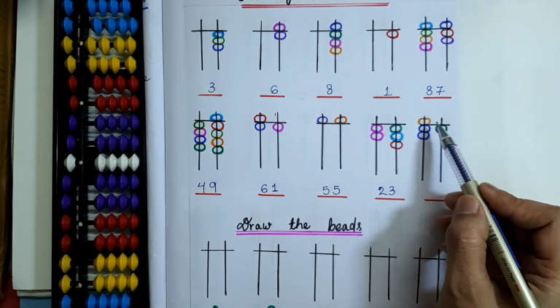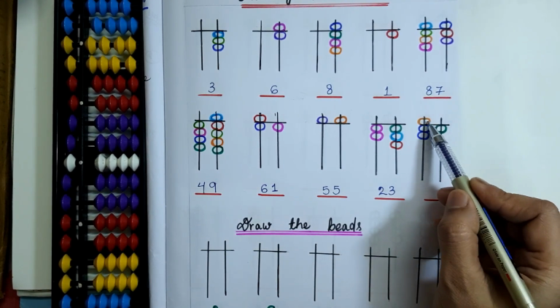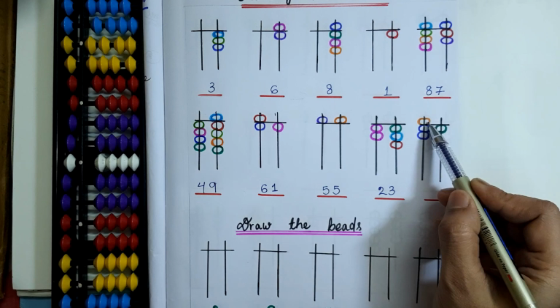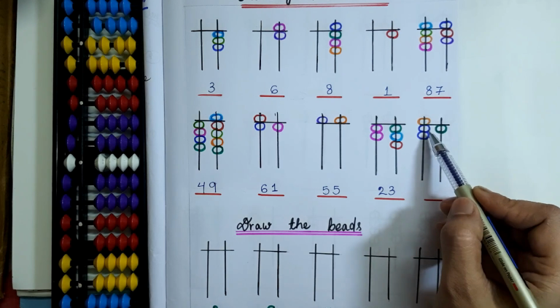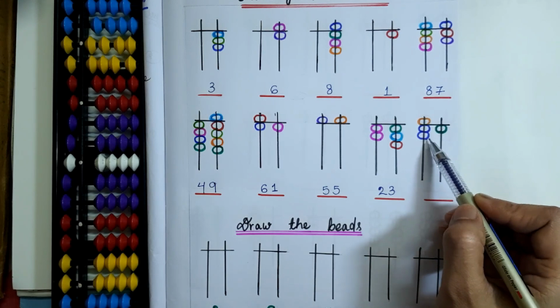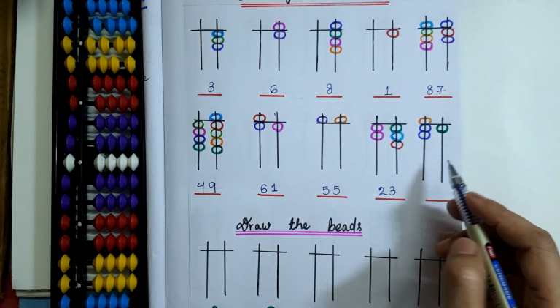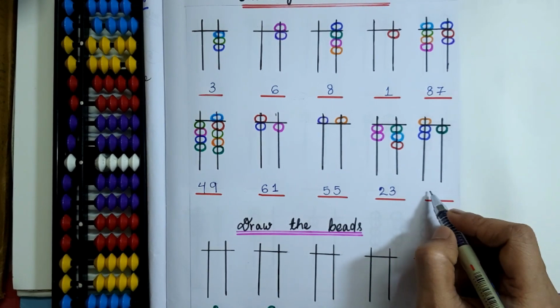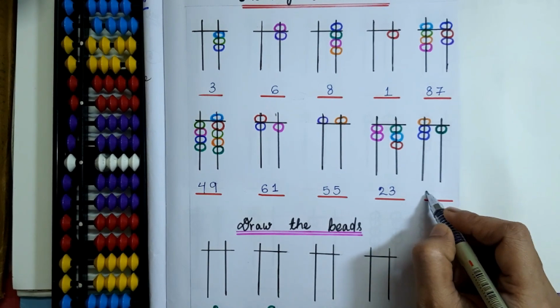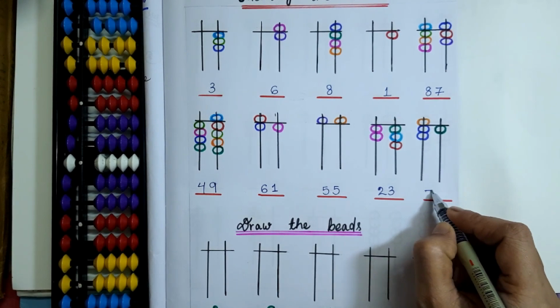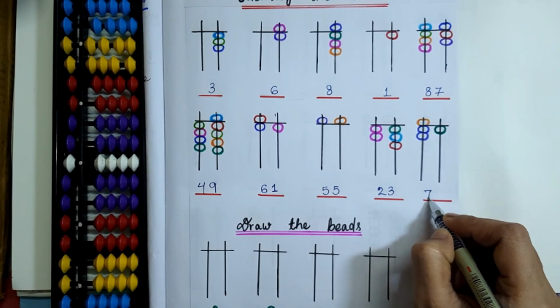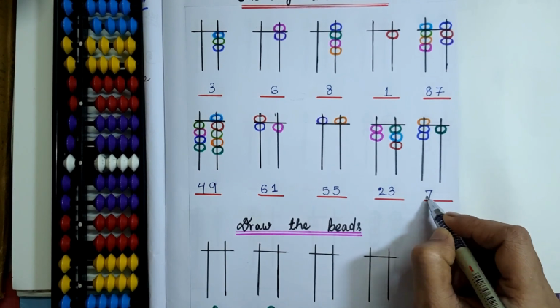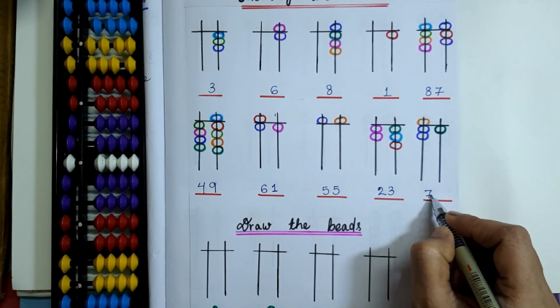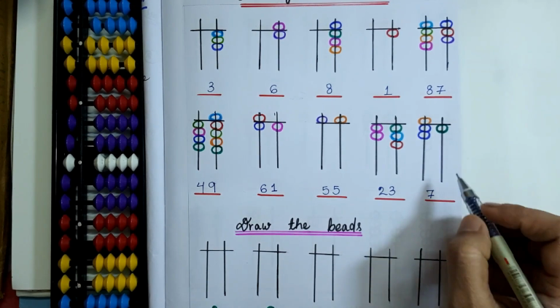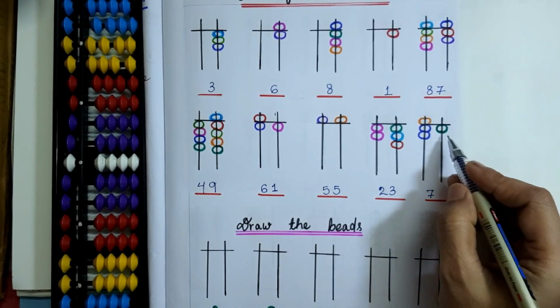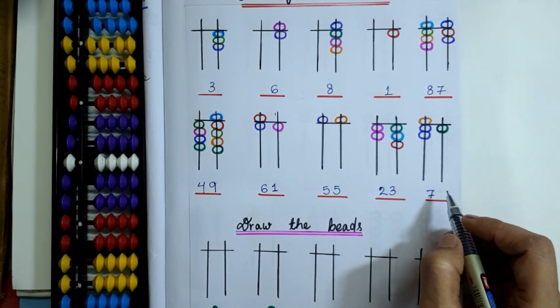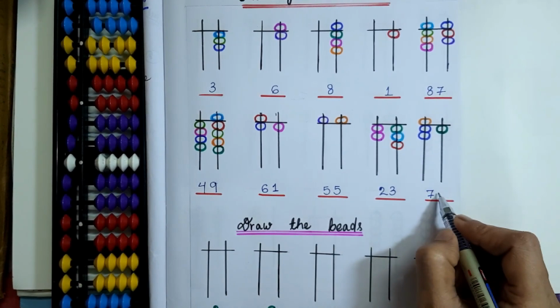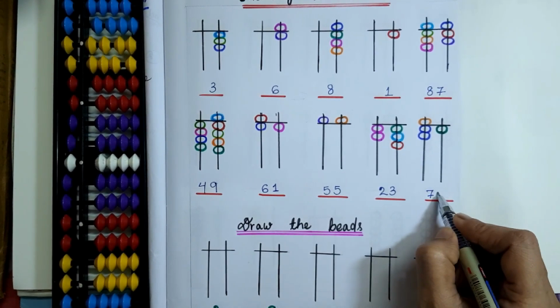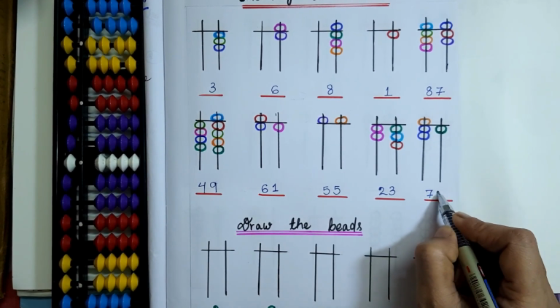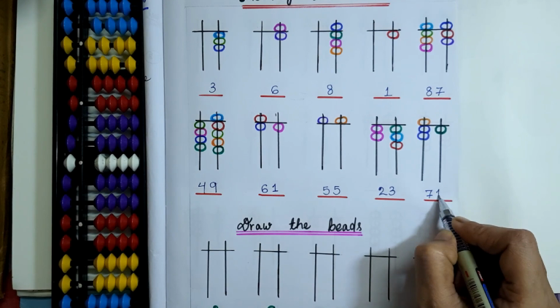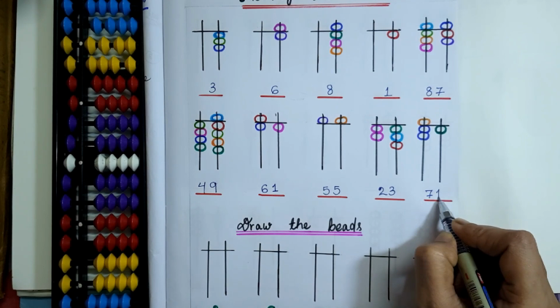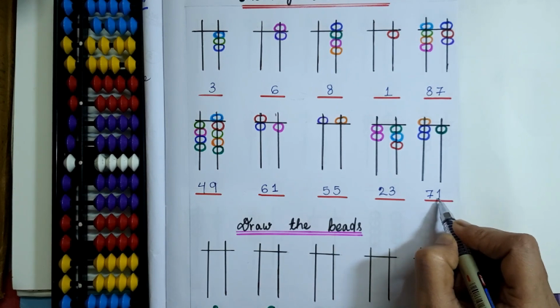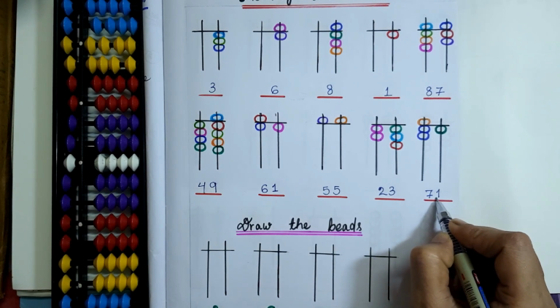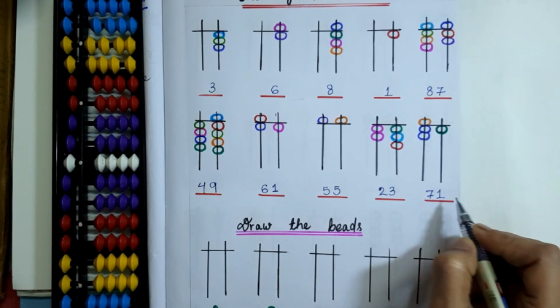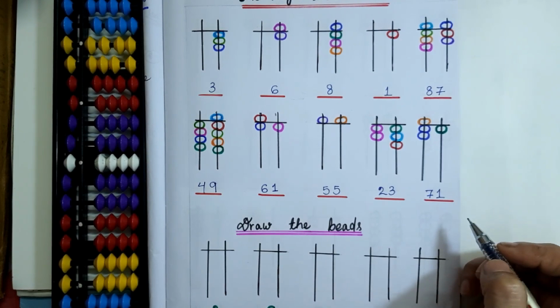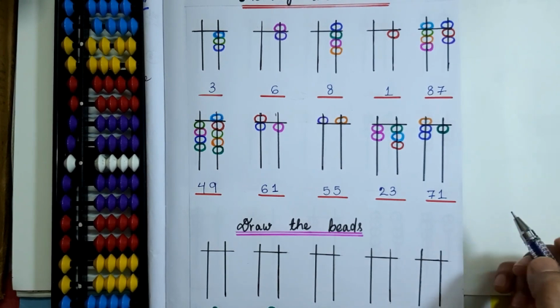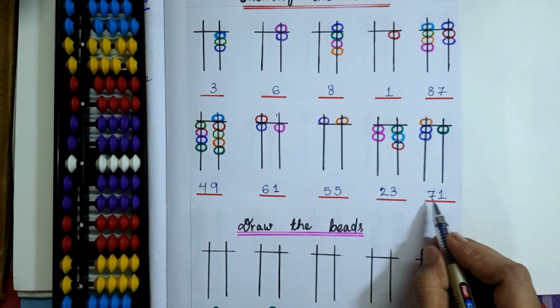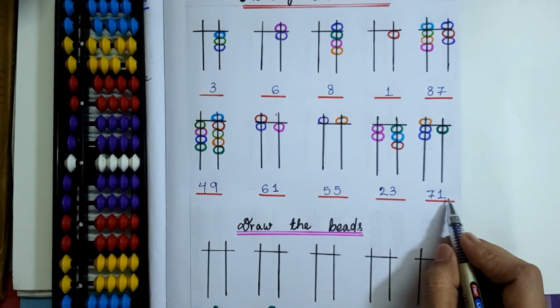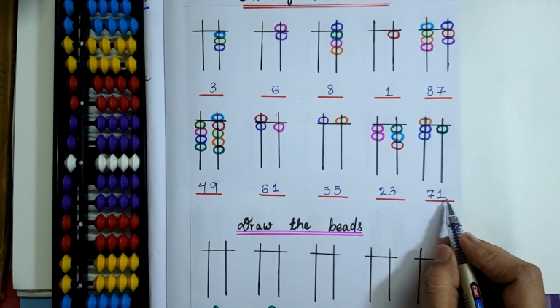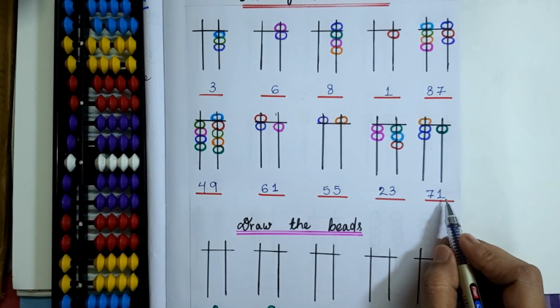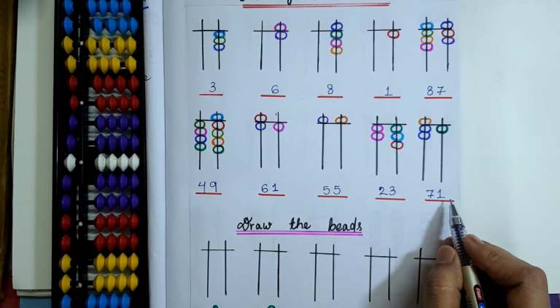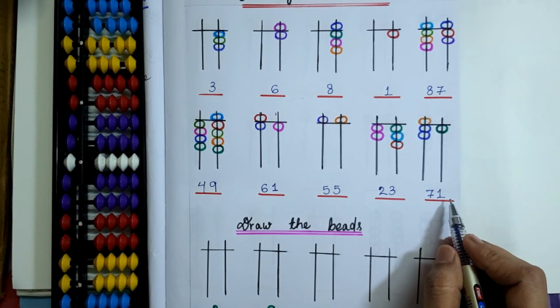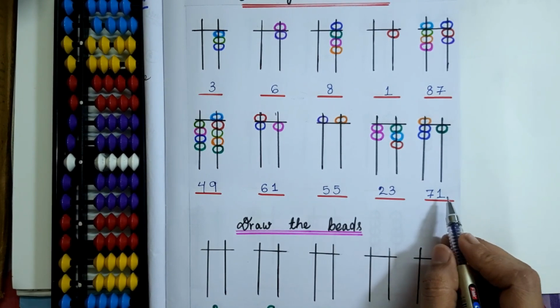Here 5 plus 2 equals 7, which comes on the 10's place, and 1 will come on the 1's place. So 71 will be the bead value here.